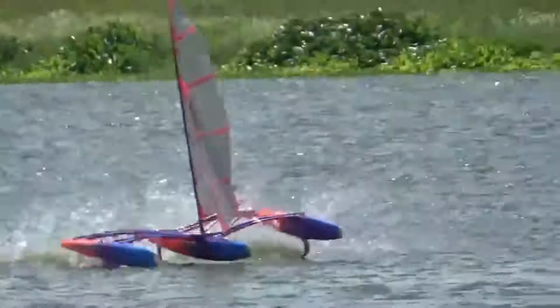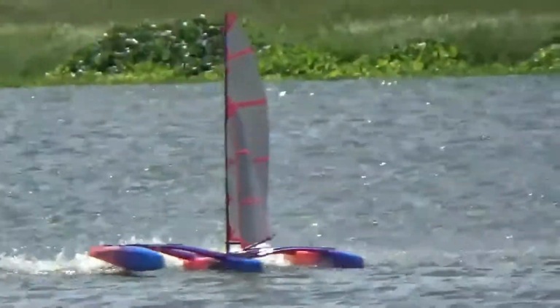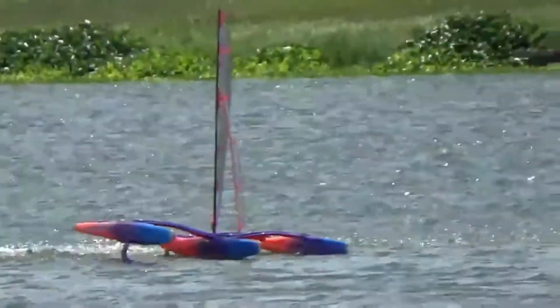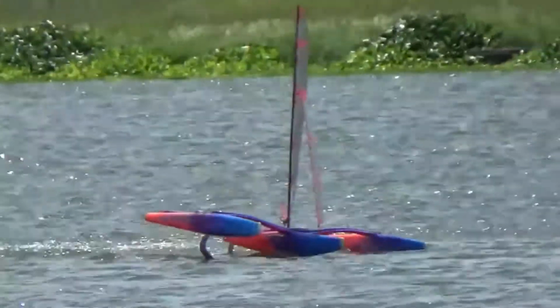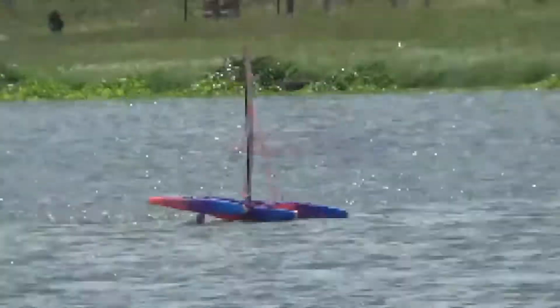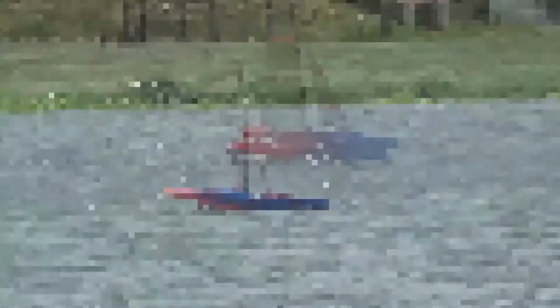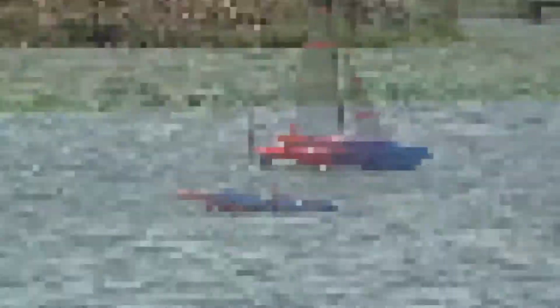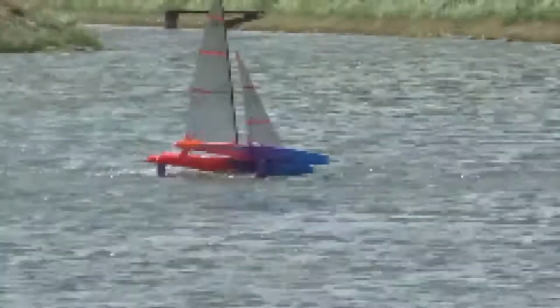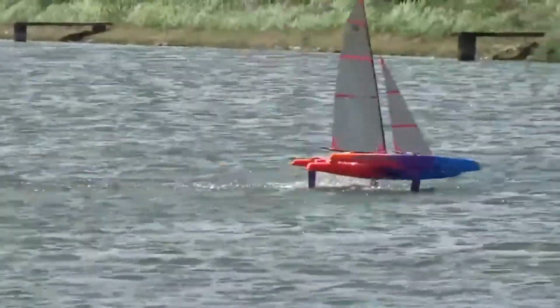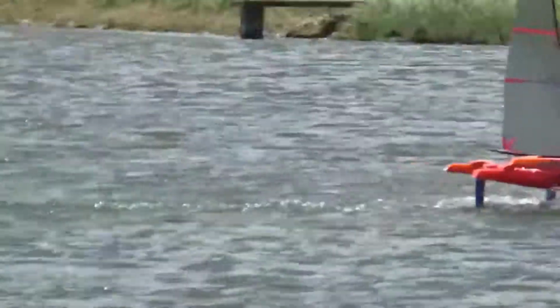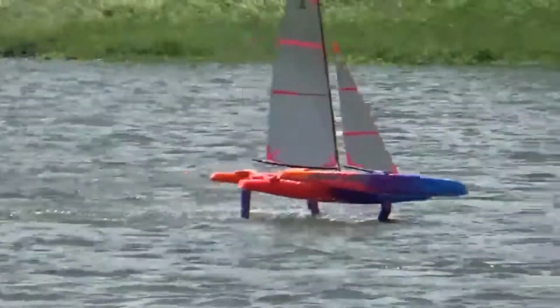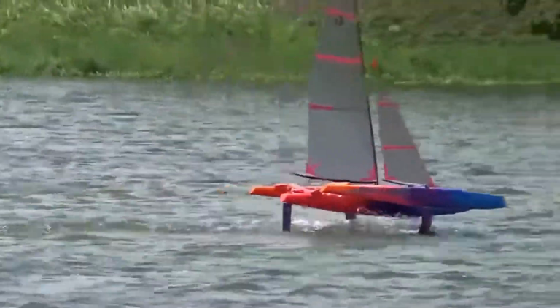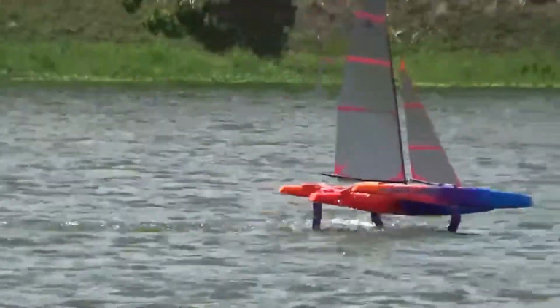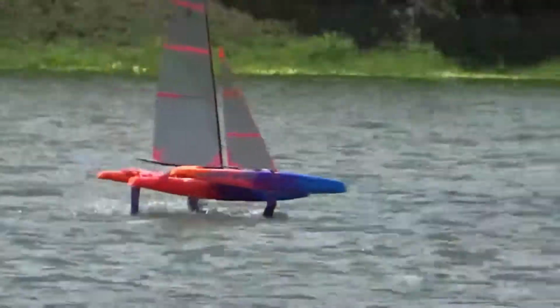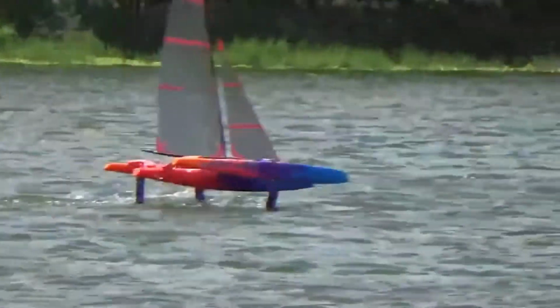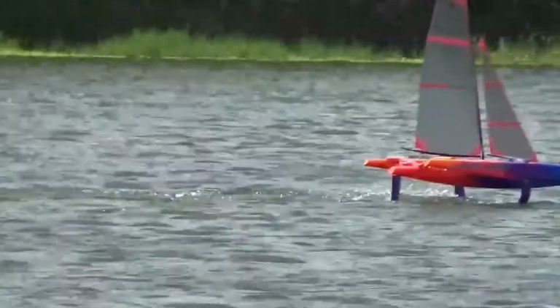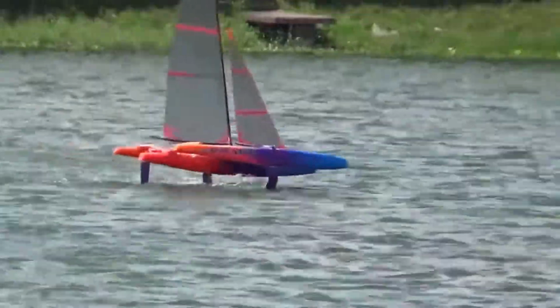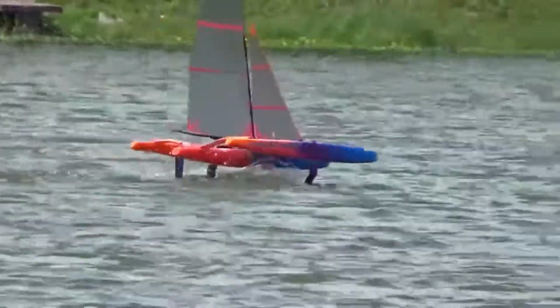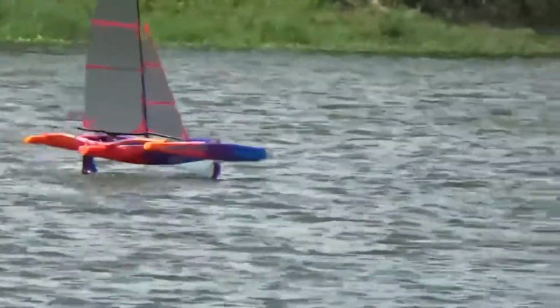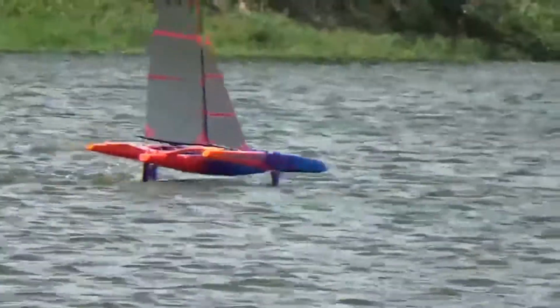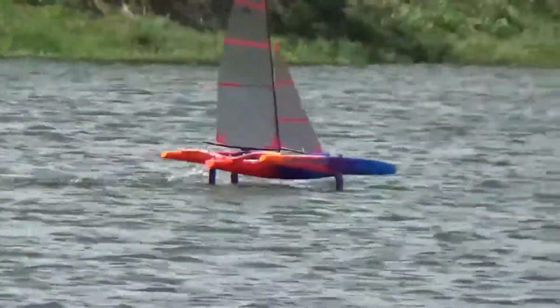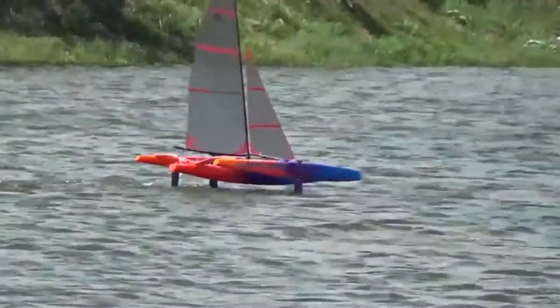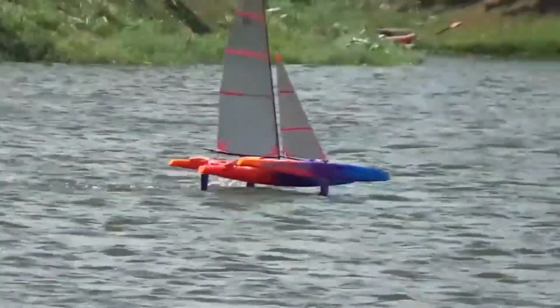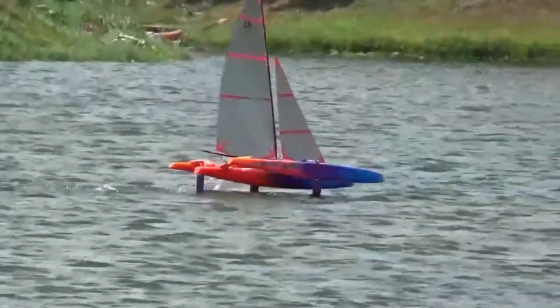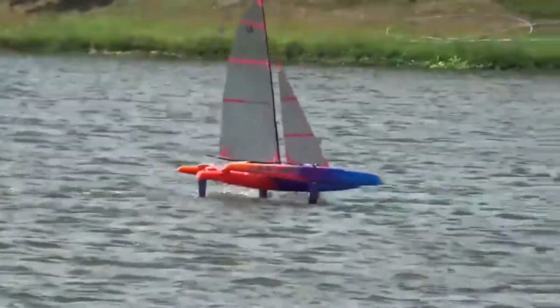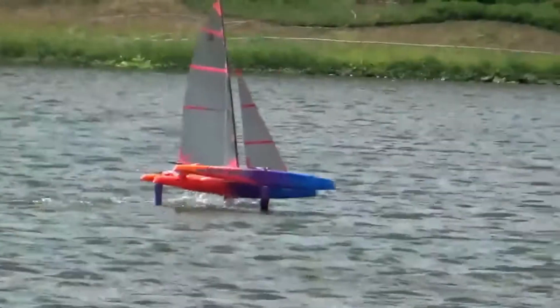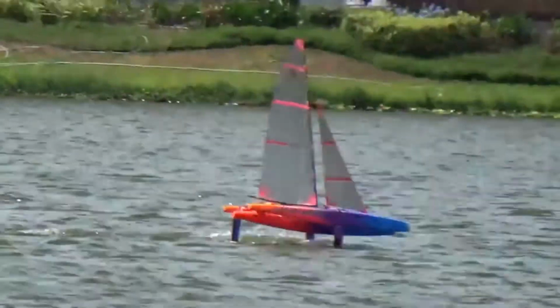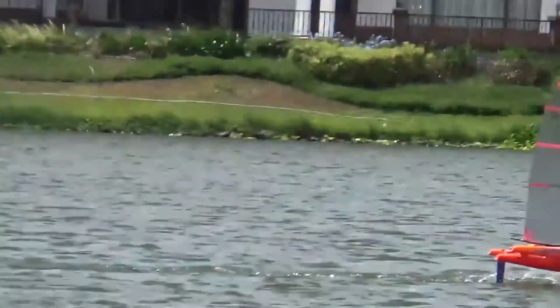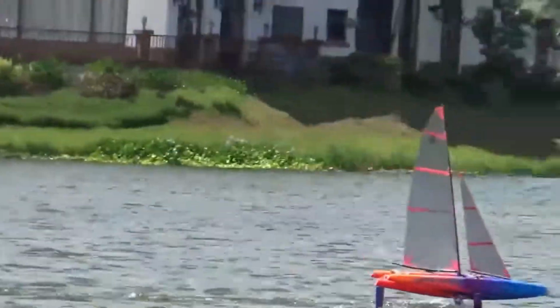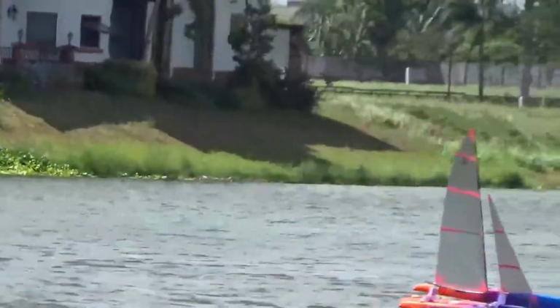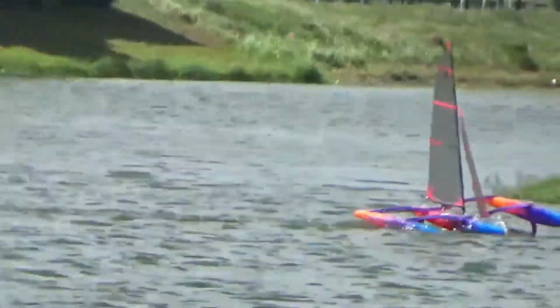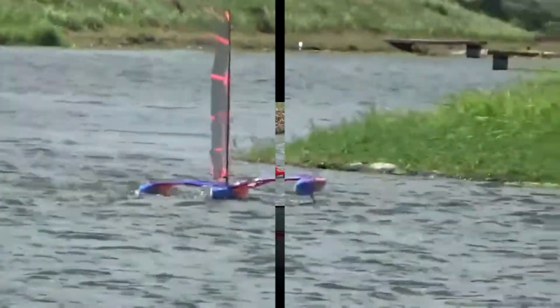Sailing in strong gusty winds, the boat is either hopelessly underpowered in the lulls, or on a knife edge when at speed. The sails really do need constant trimming, and I'm only now just beginning to learn how to keep the boat on the foils through the gusts by easing the sails just a fraction.